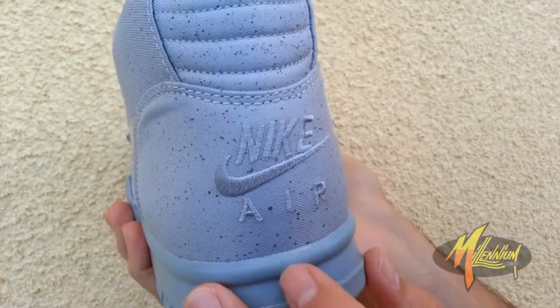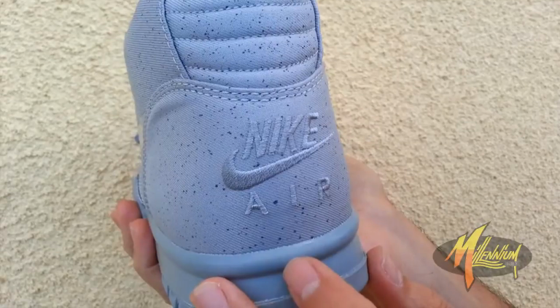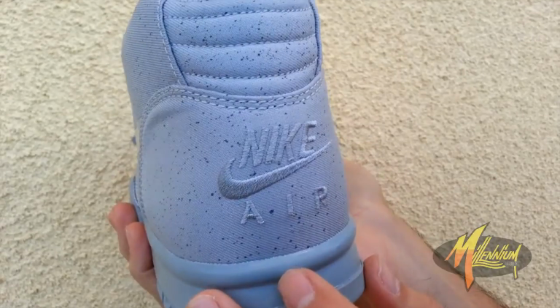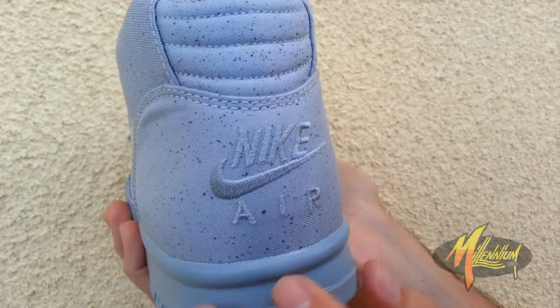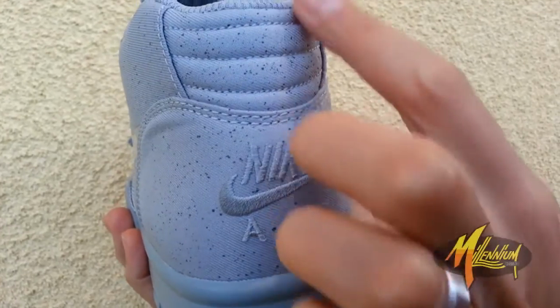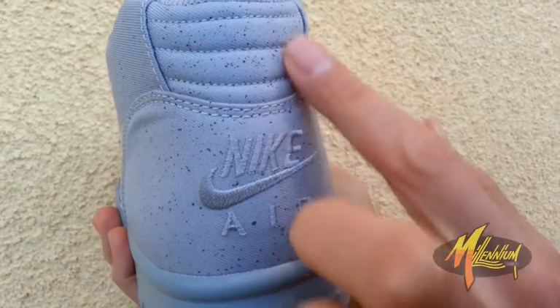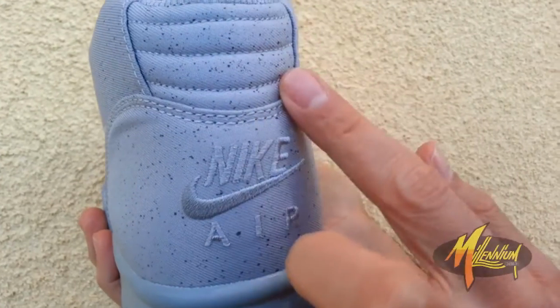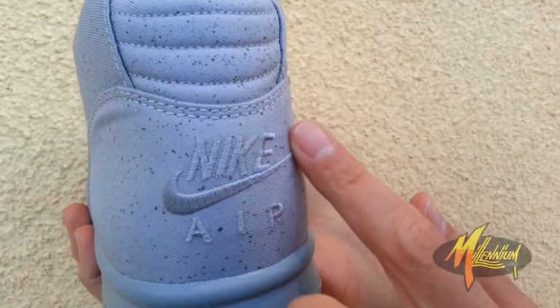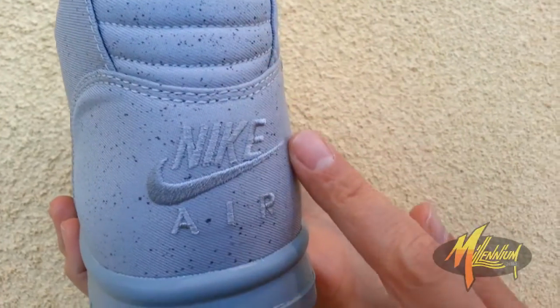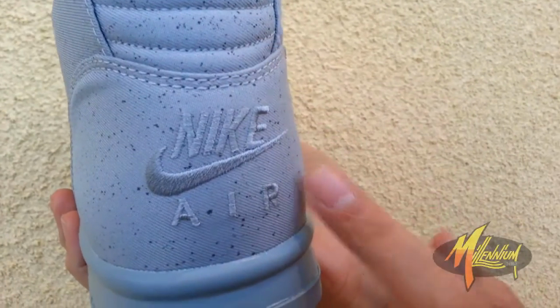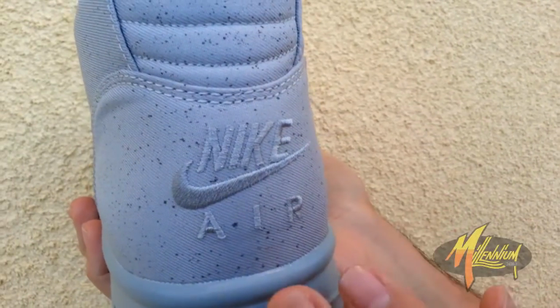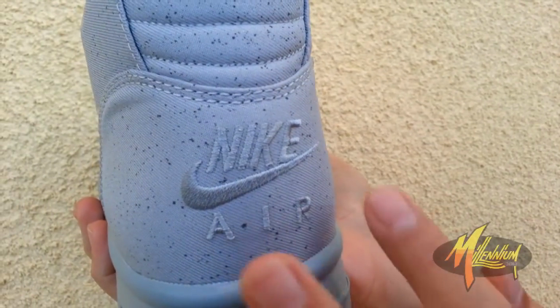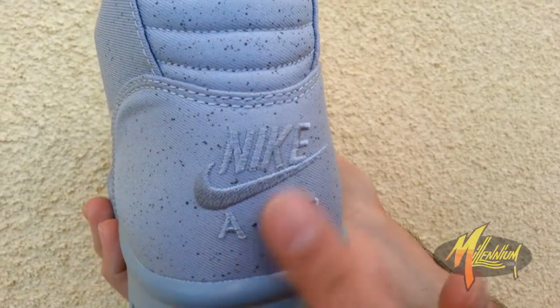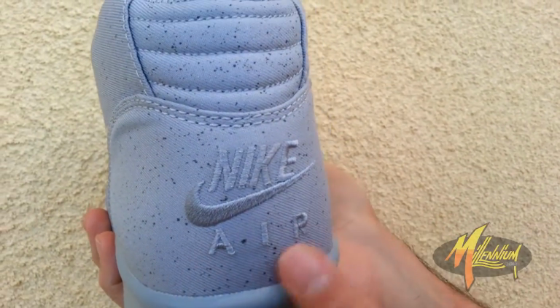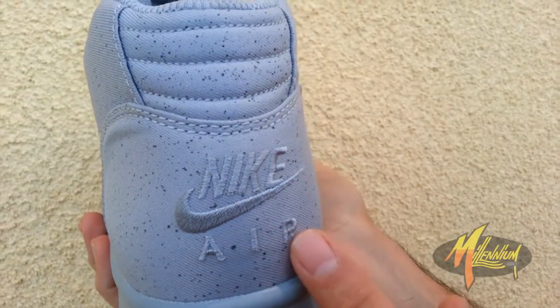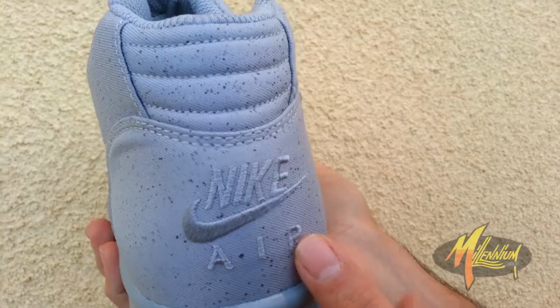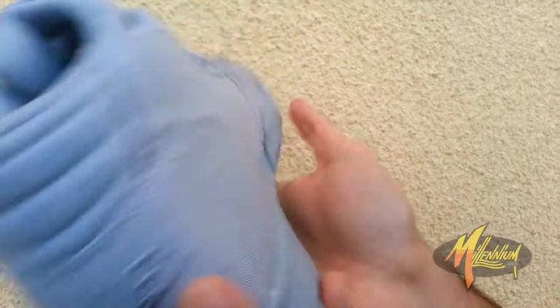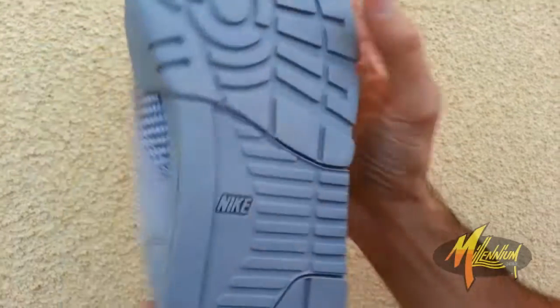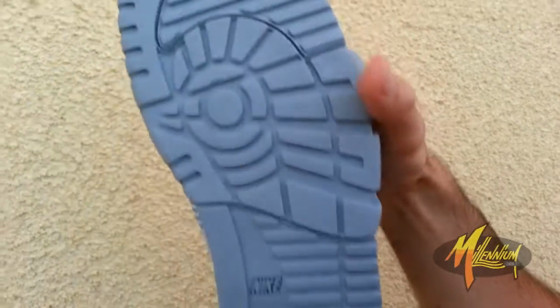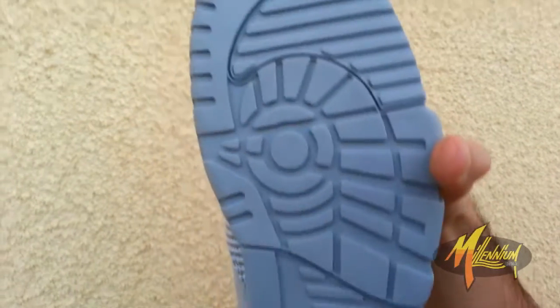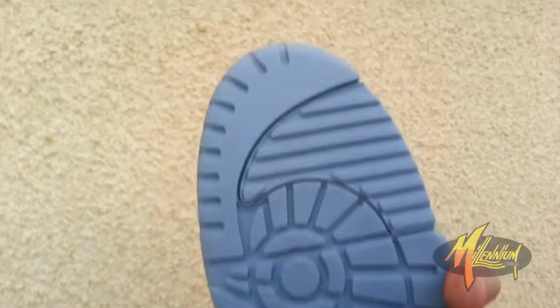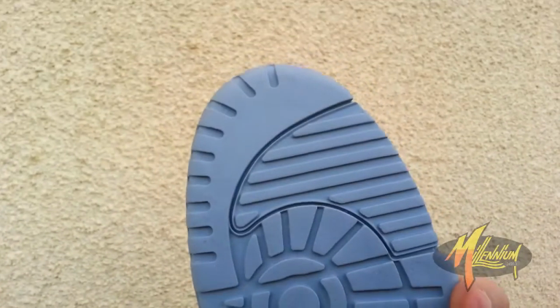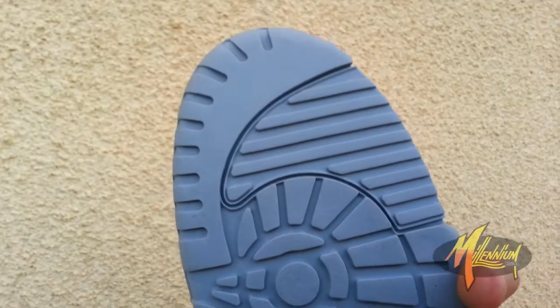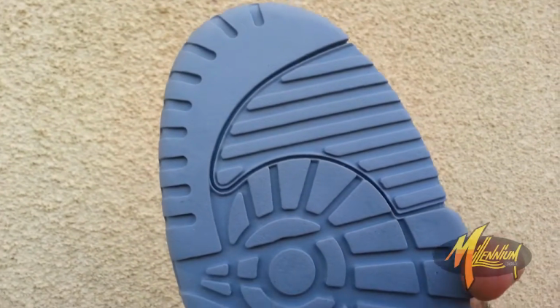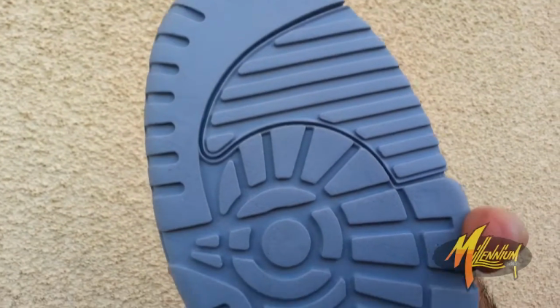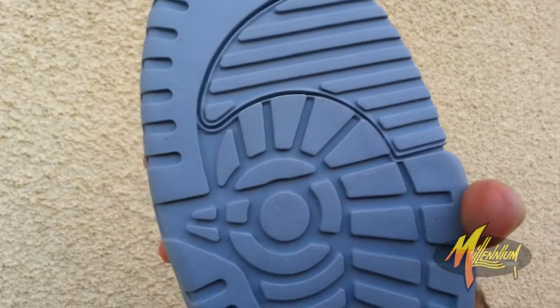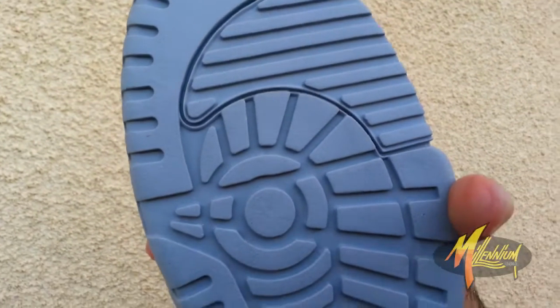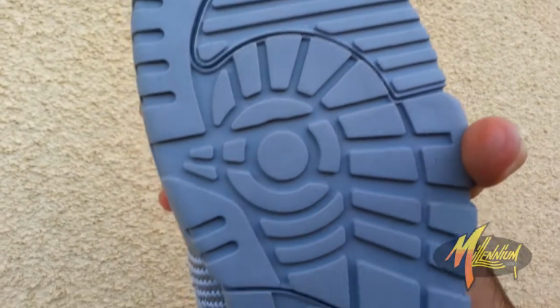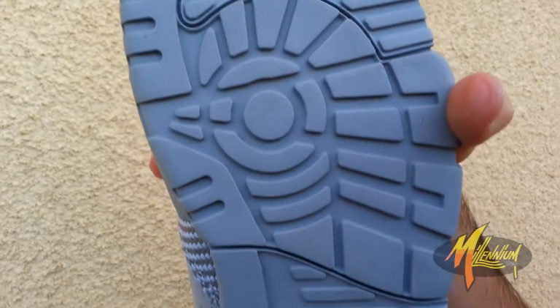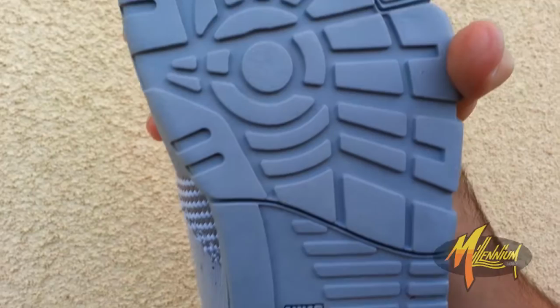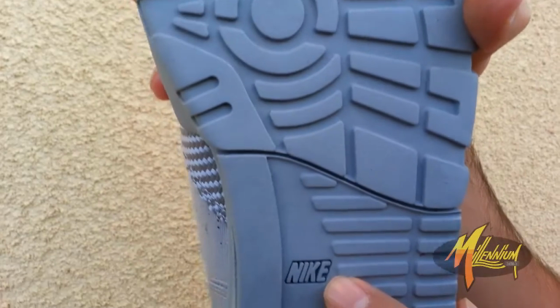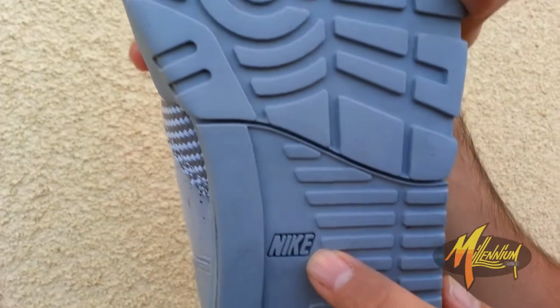Shot of the heel — you can see the ribbing along with the Nike Air embroidered throughout. Air Trainer 1 sole, very clean, with that Nike branding right there.